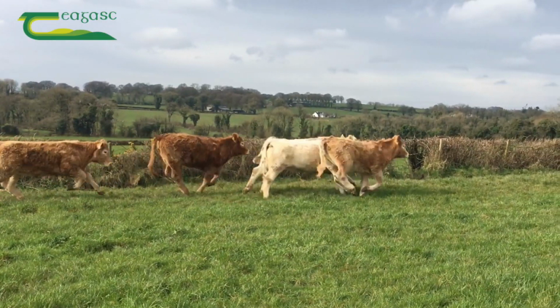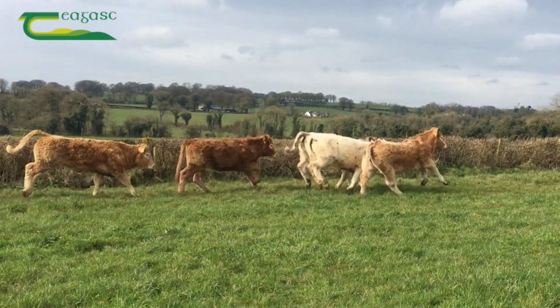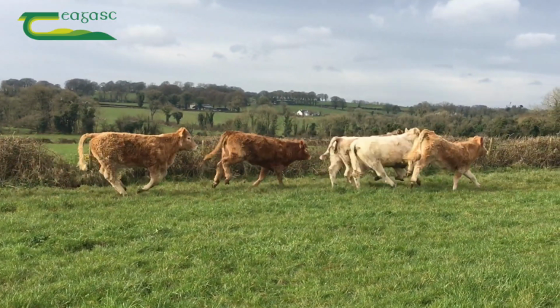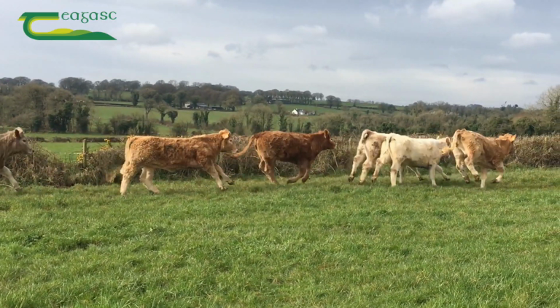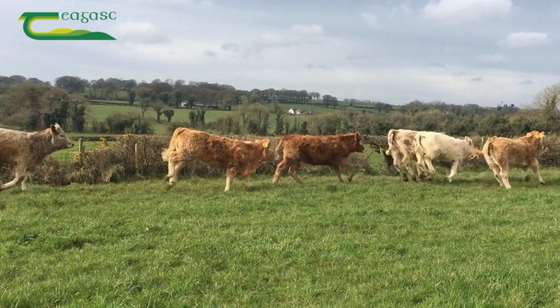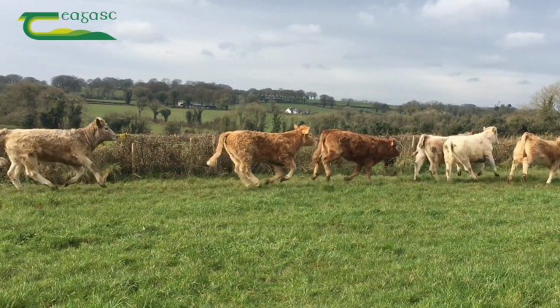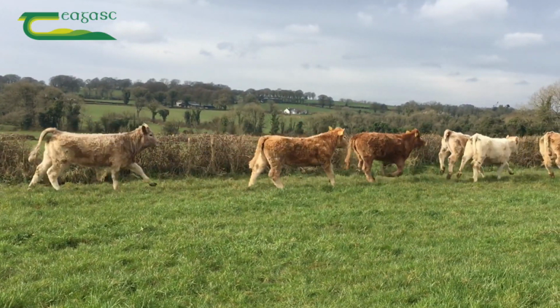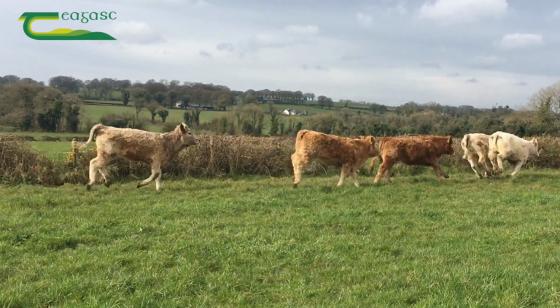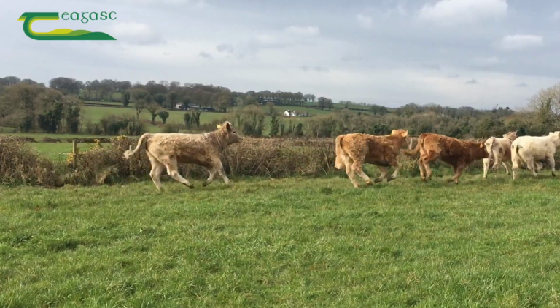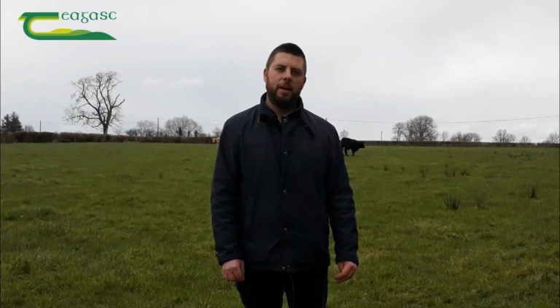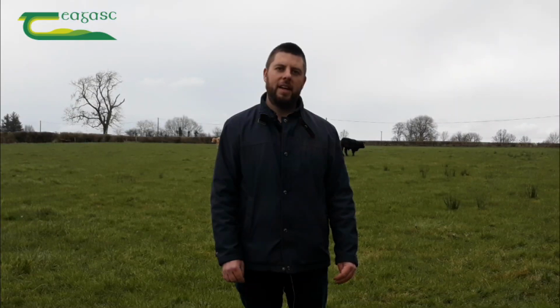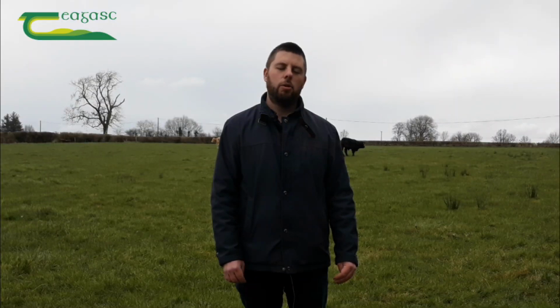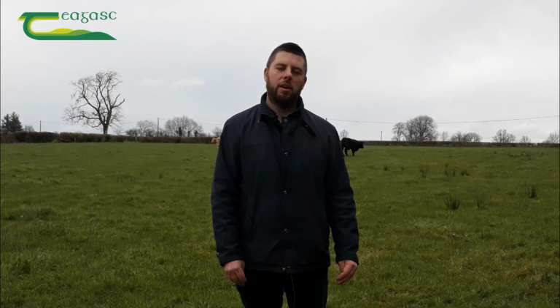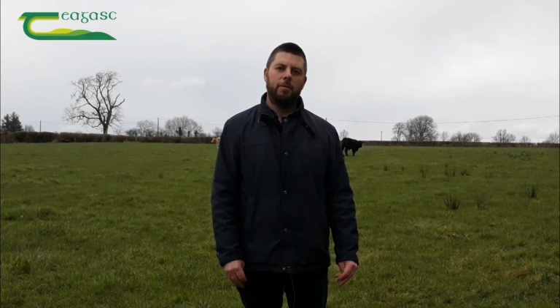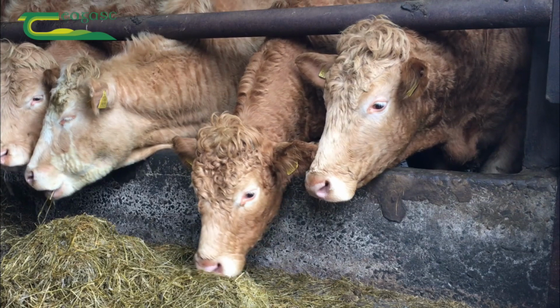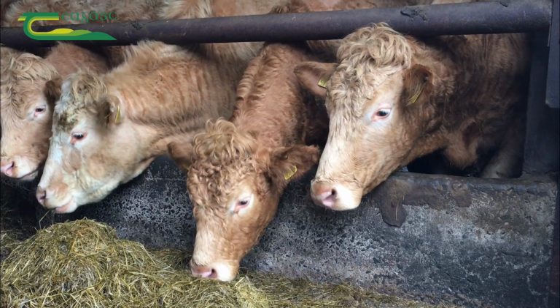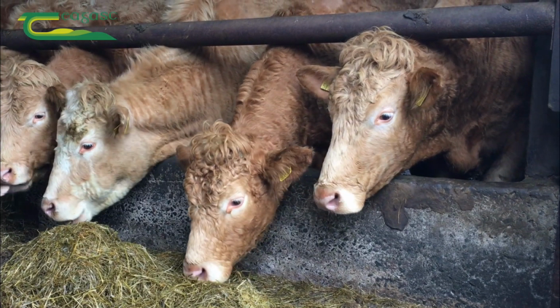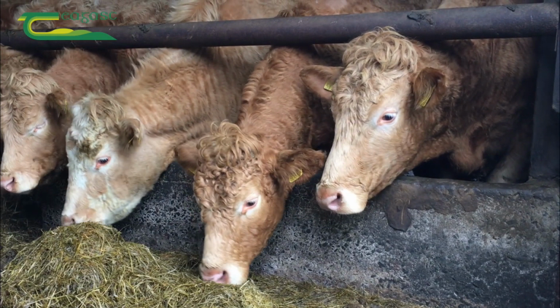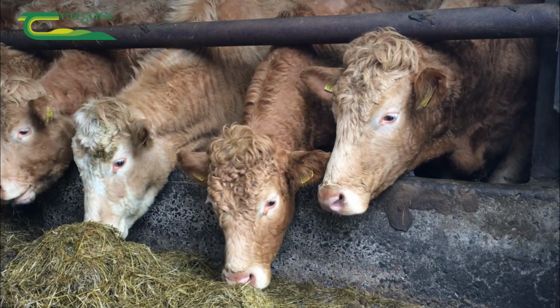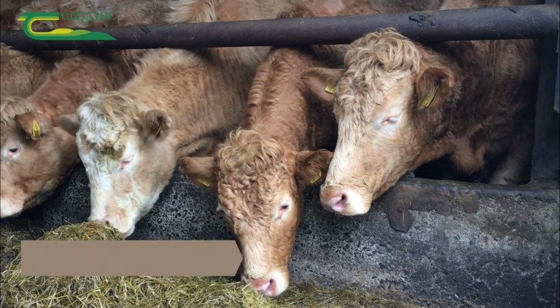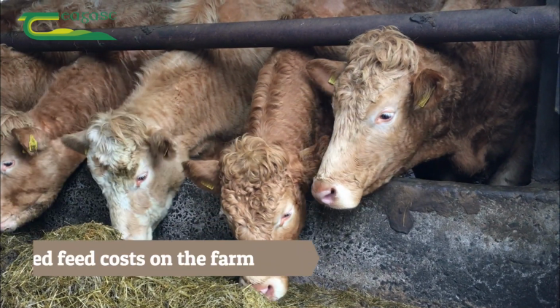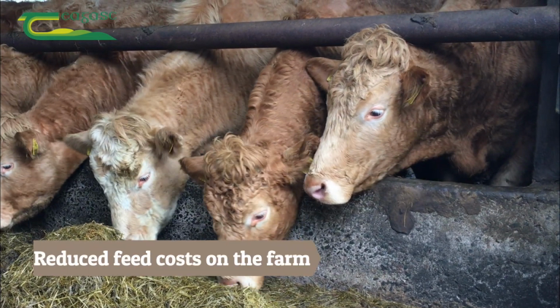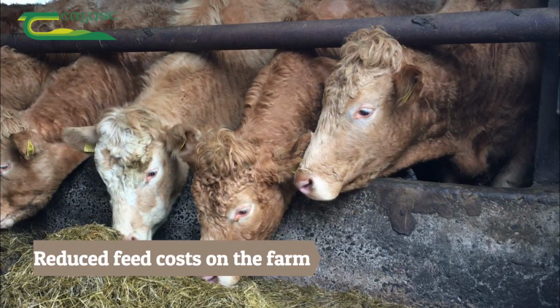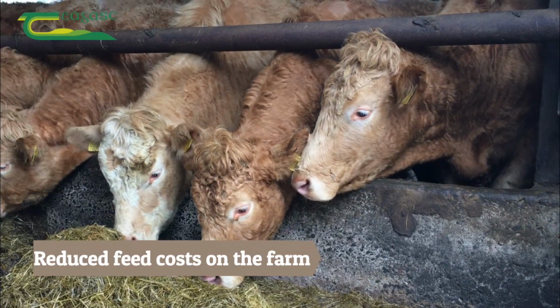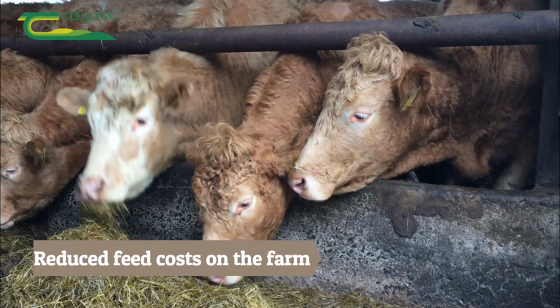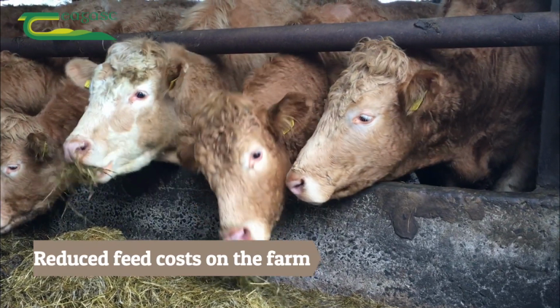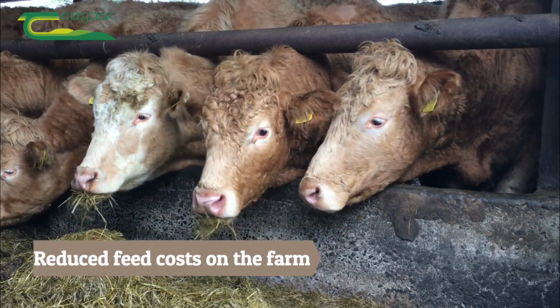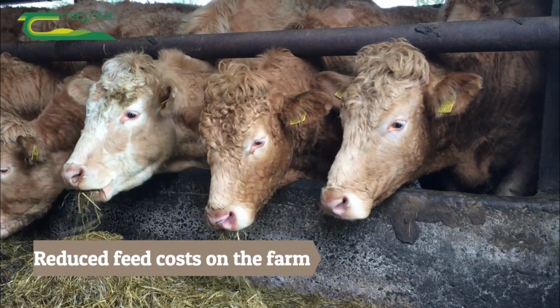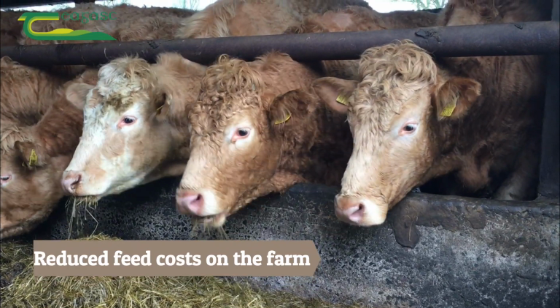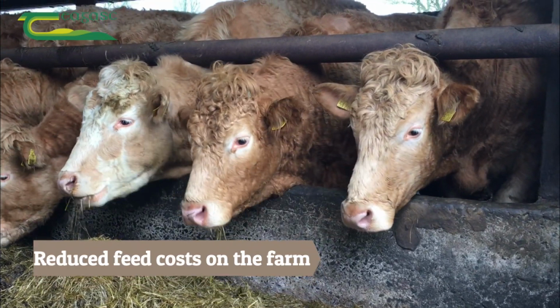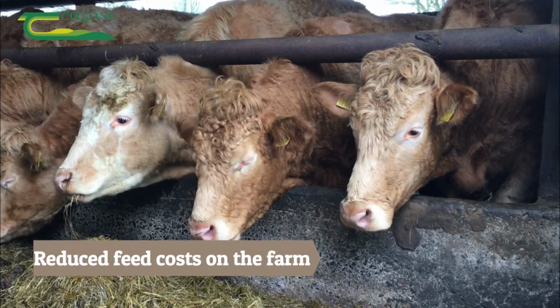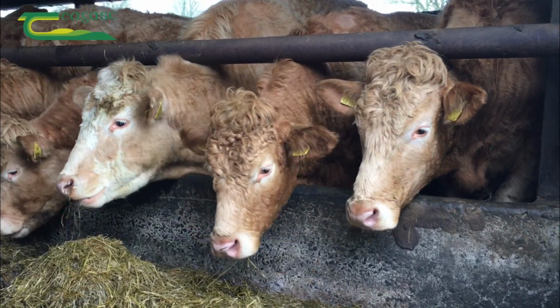Savings are to be made when cattle are out on spring grass, as they no longer have to be fed expensive meal and silage, but the big win is in terms of improved animal performance.